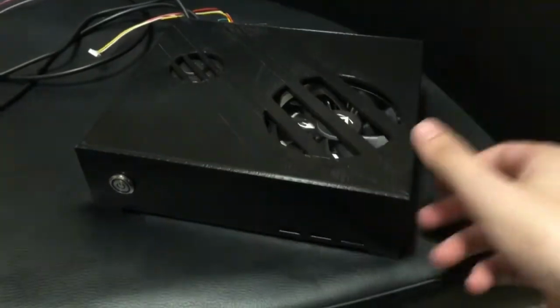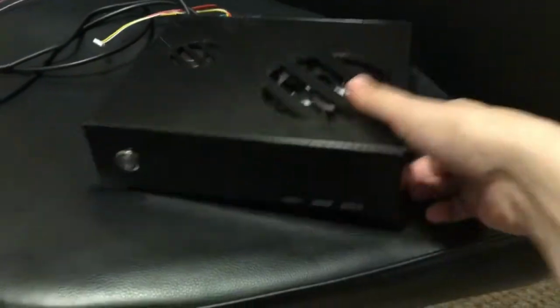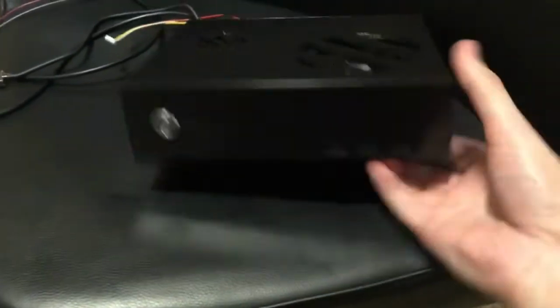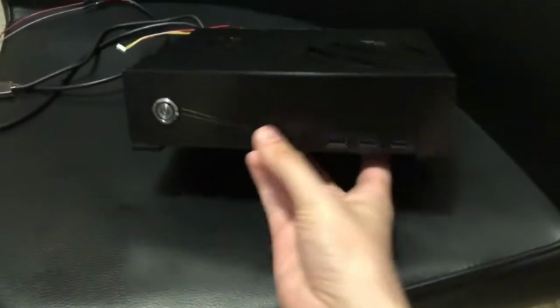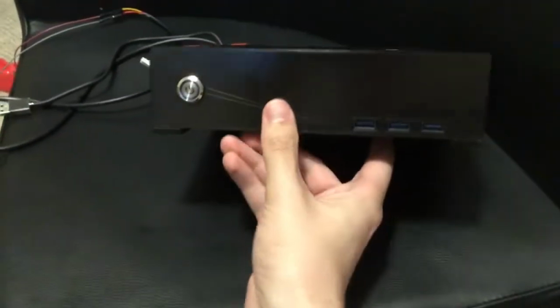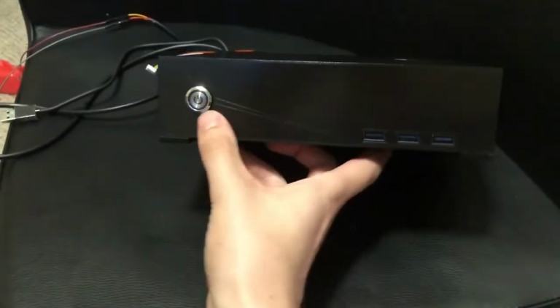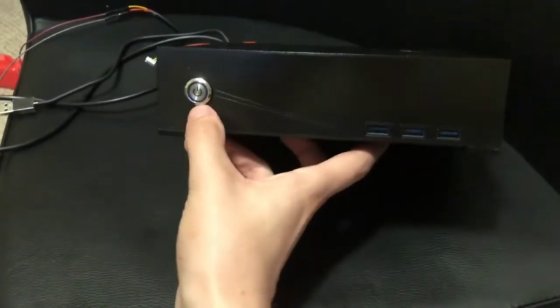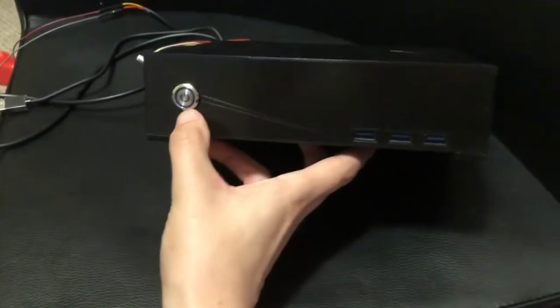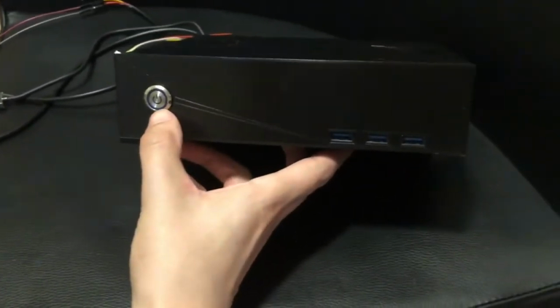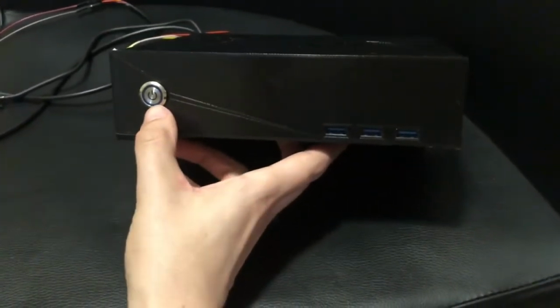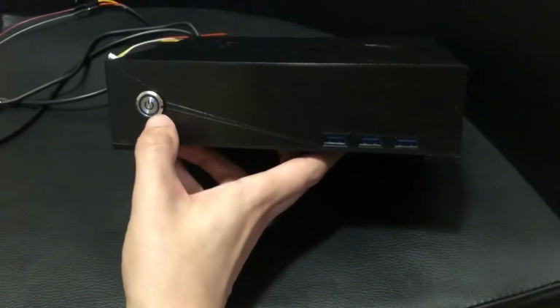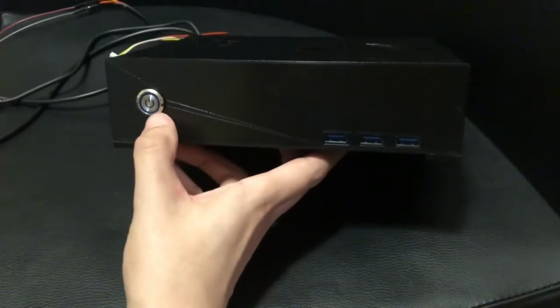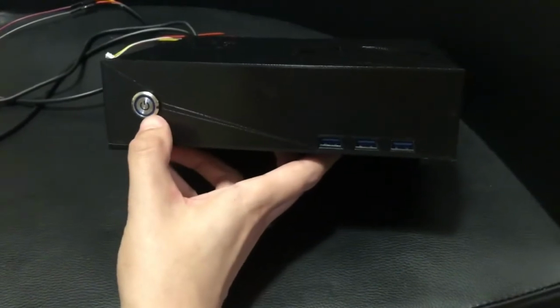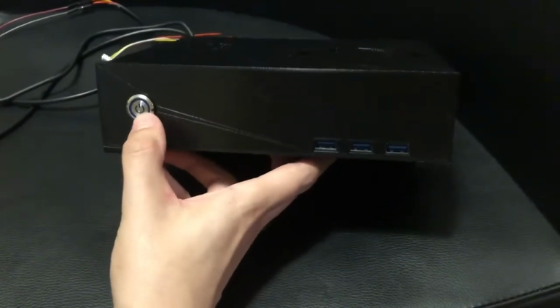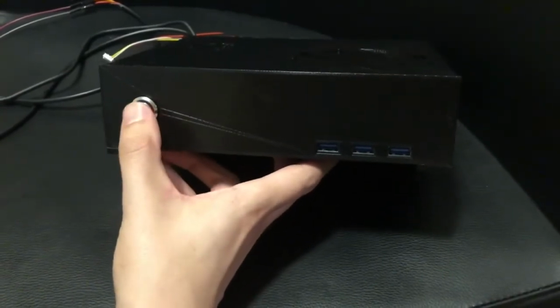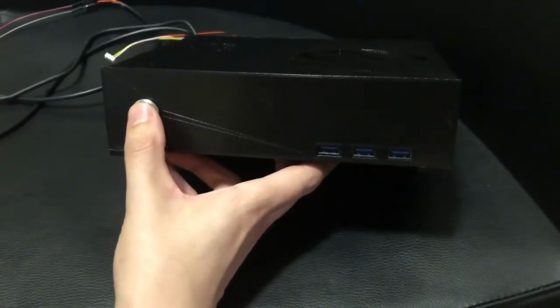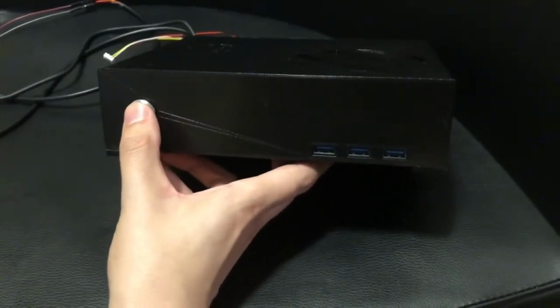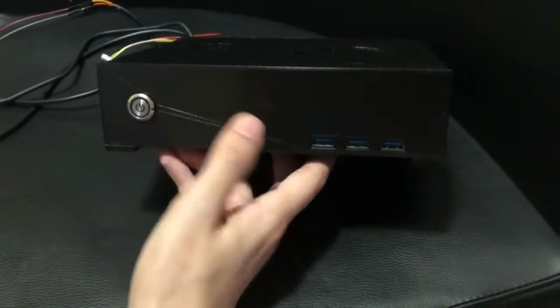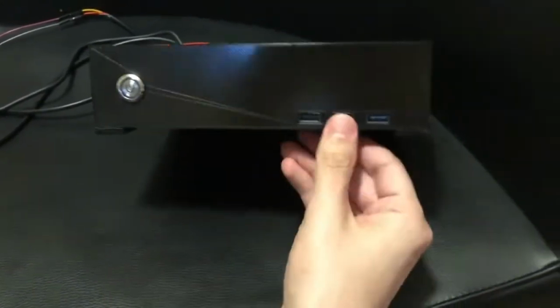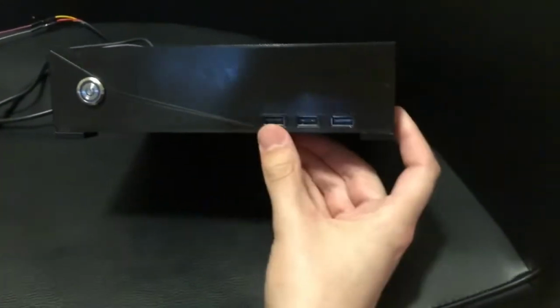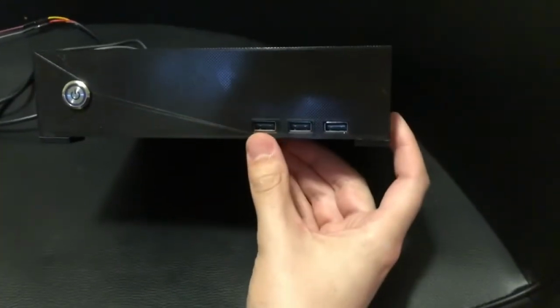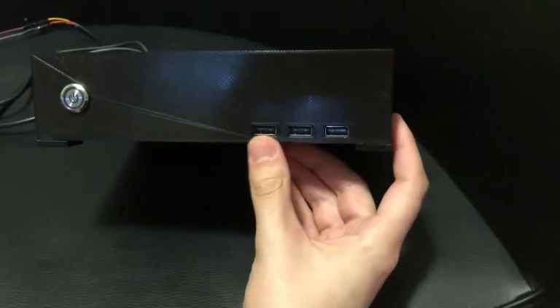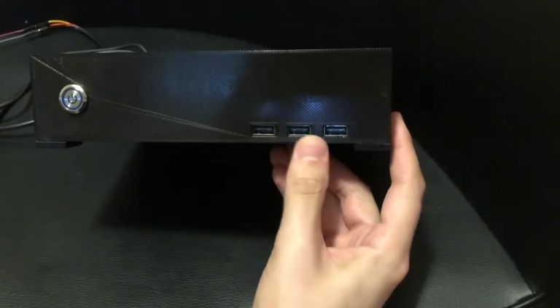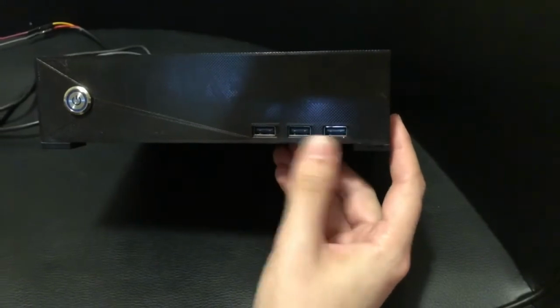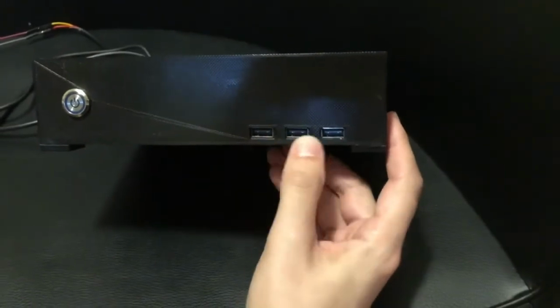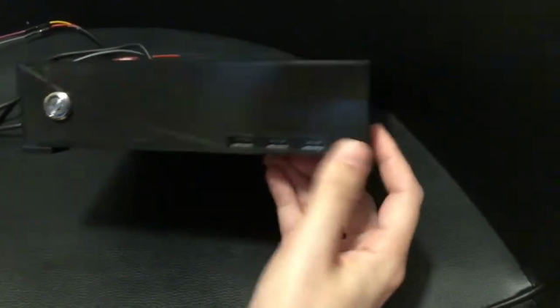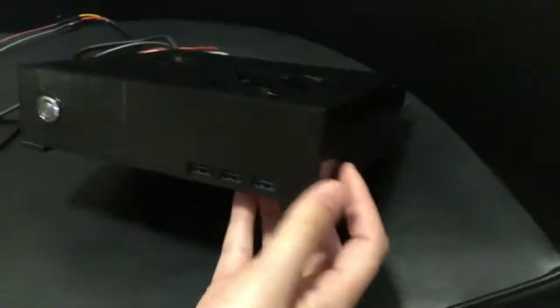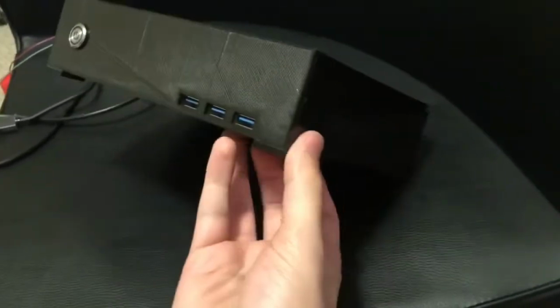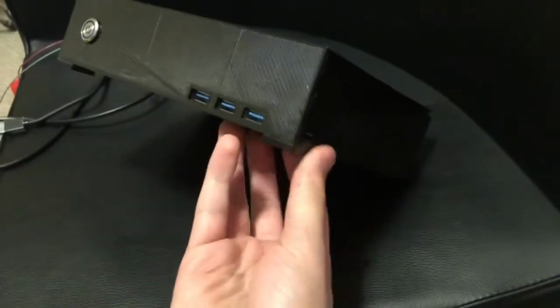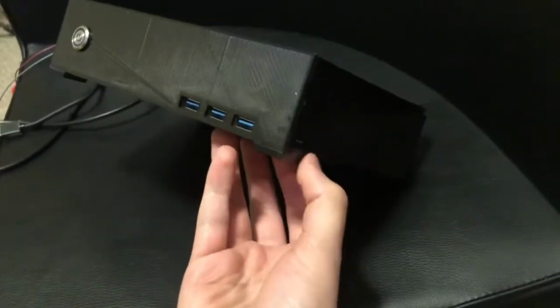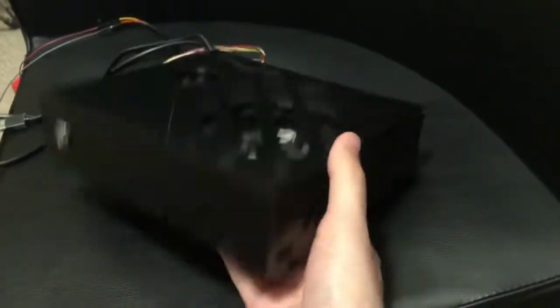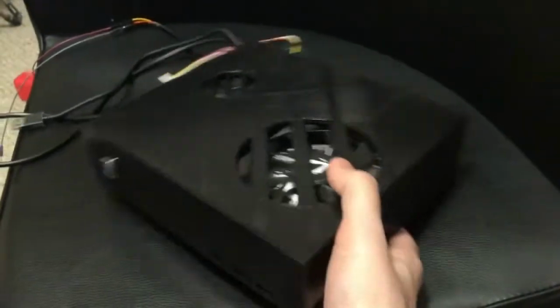Here on the front panel I've got the power button — 17 millimeter hole, power button fits nicely. I've got a USB 3.0 port, four ports total: three on the front and one on the side.